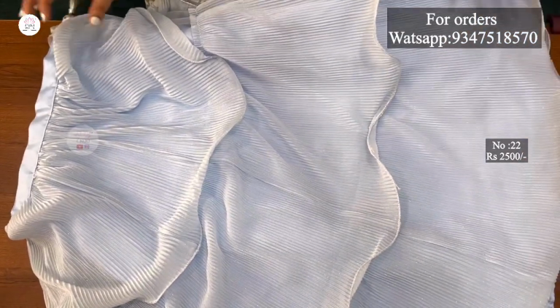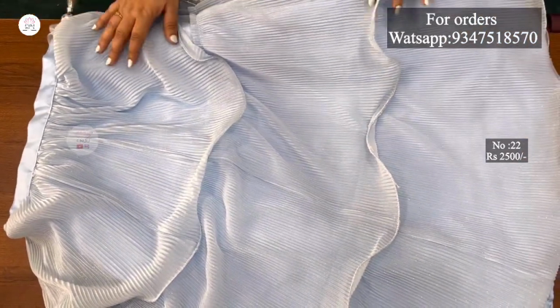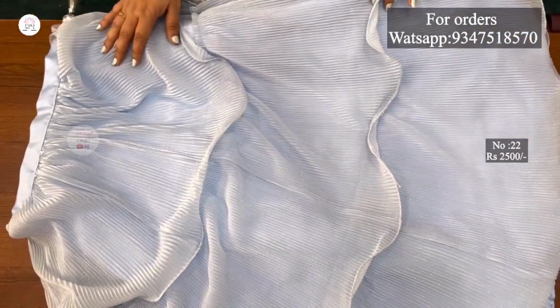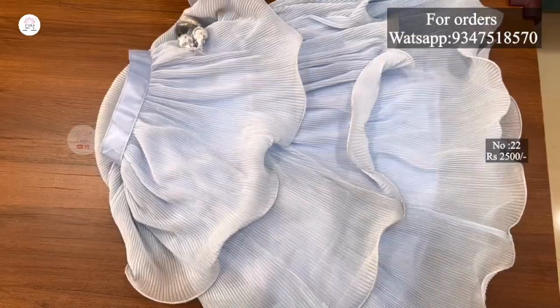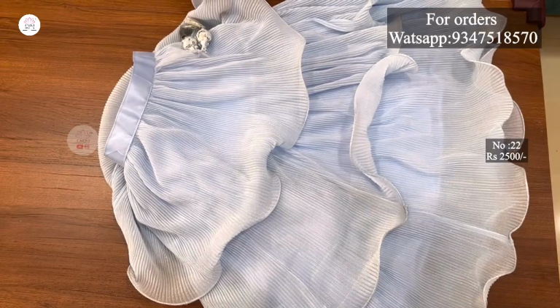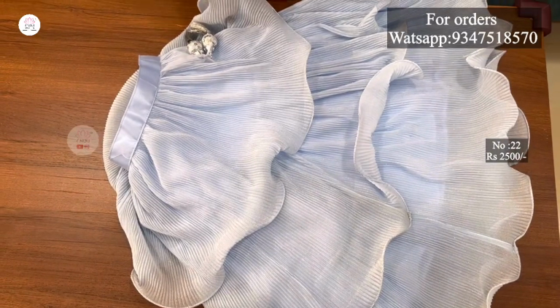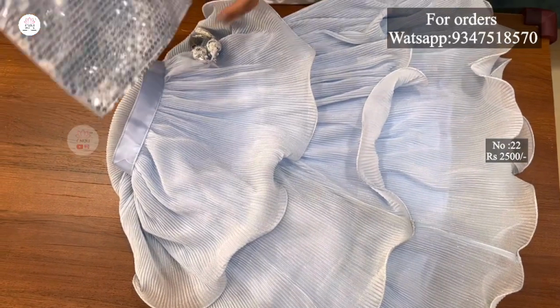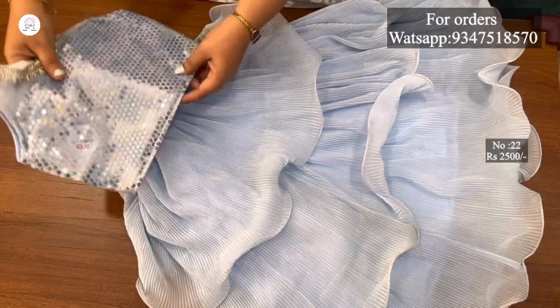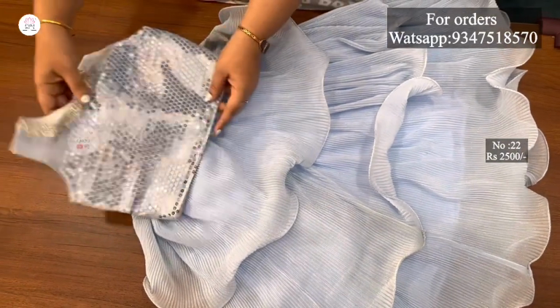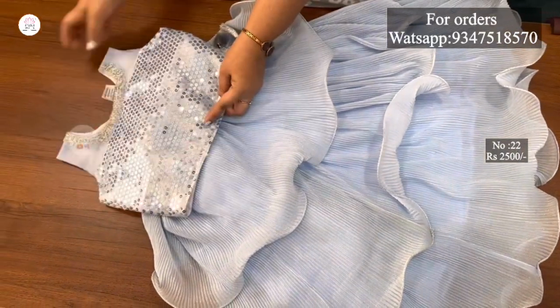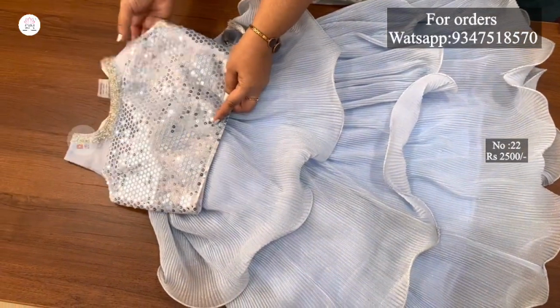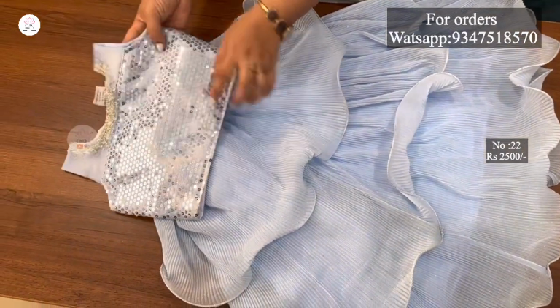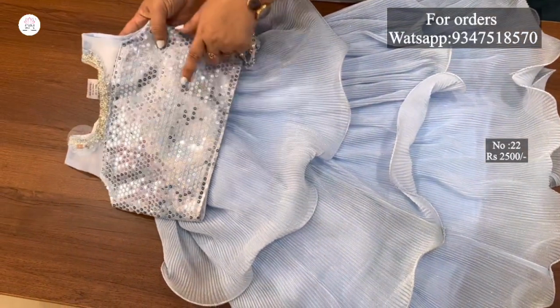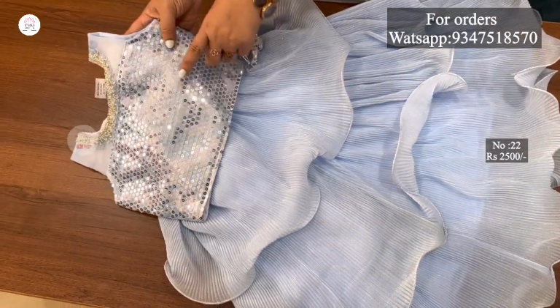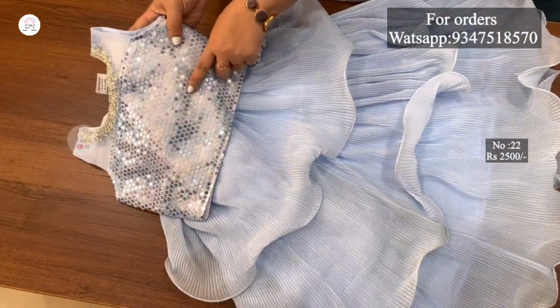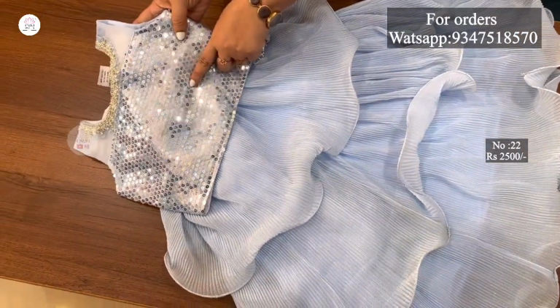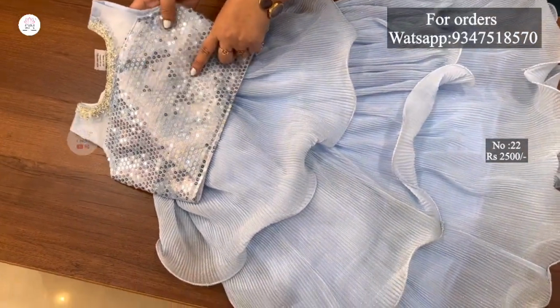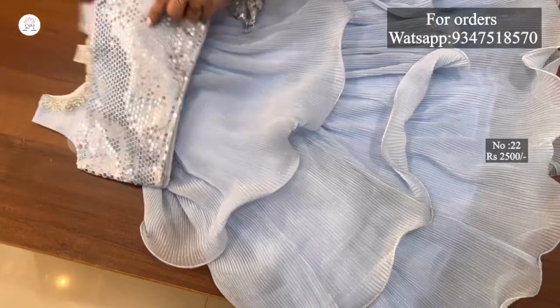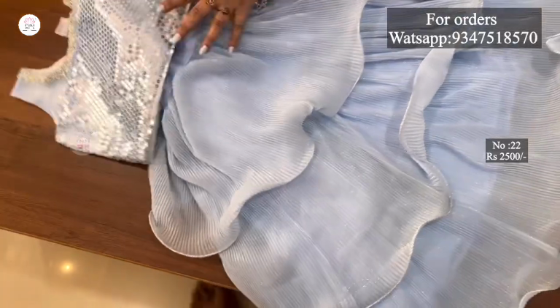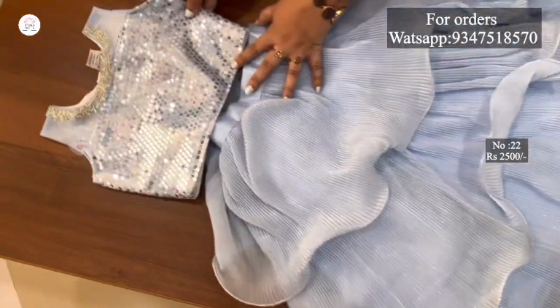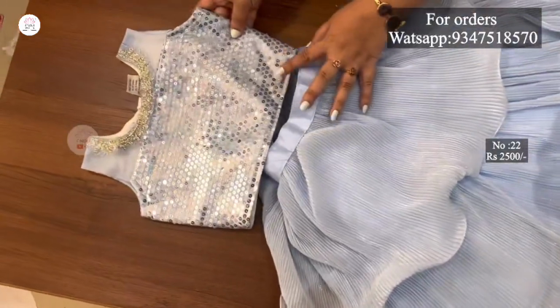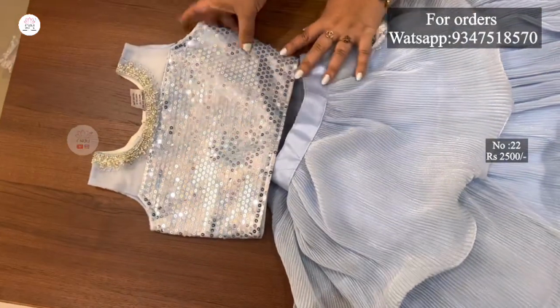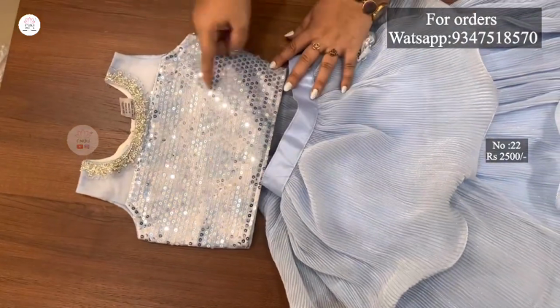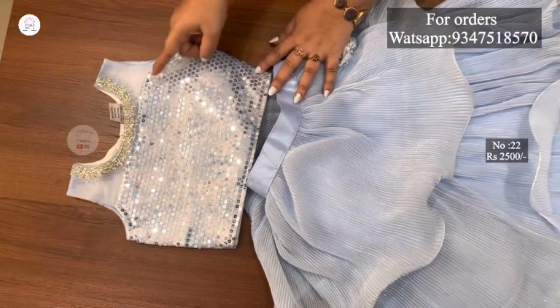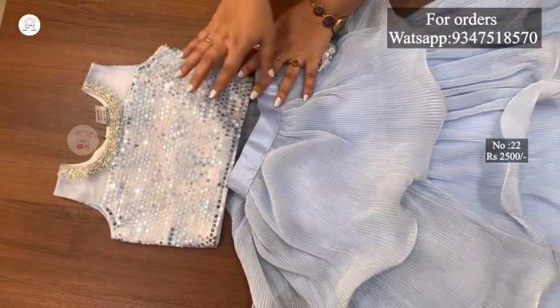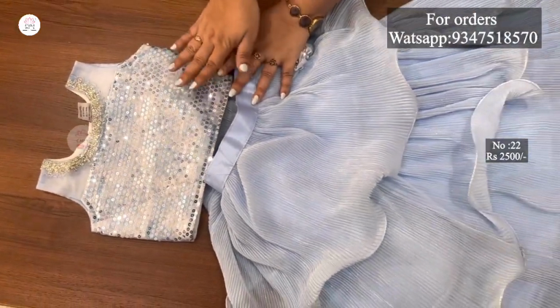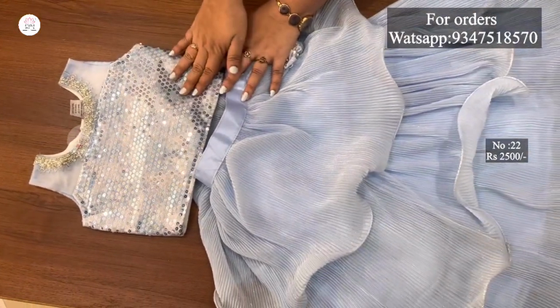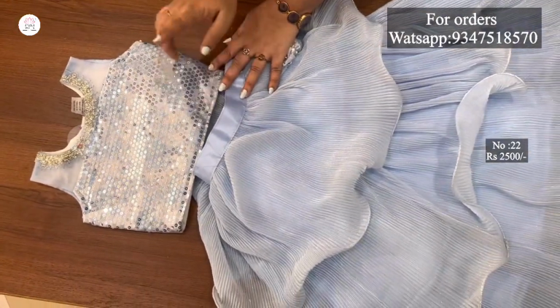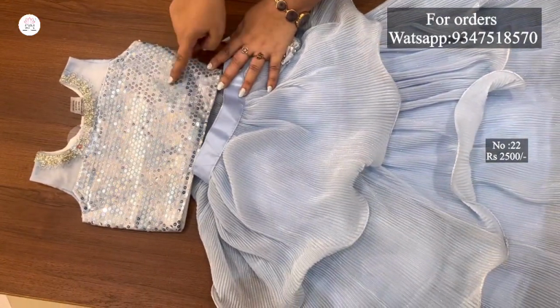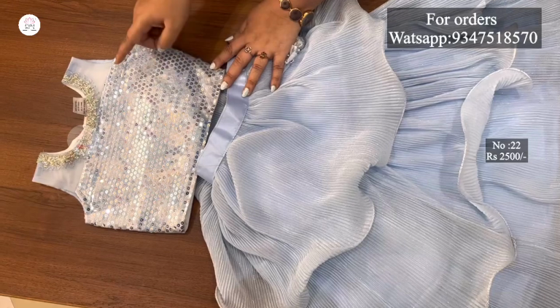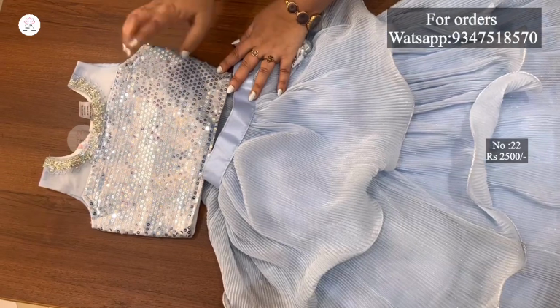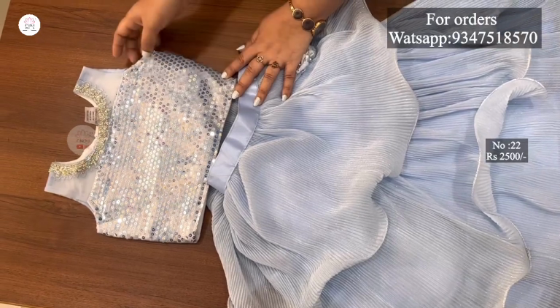It is very good quality. This is a crop top — a half blouse style crop top. I am going to mention the measurements.